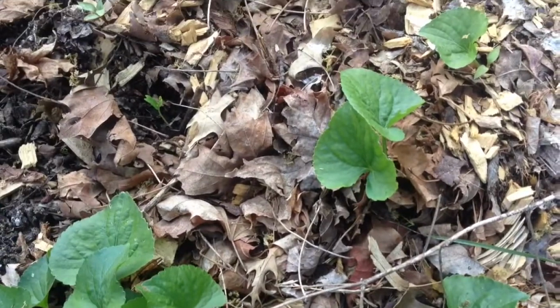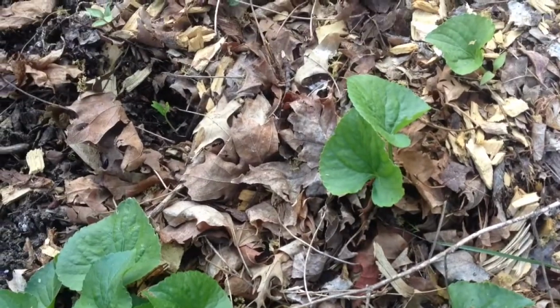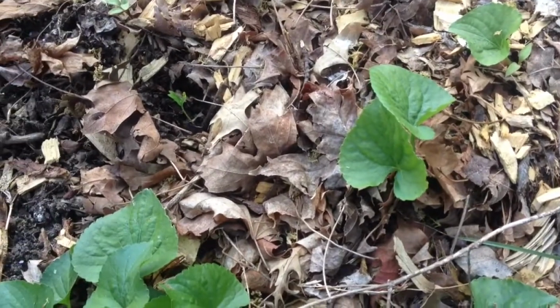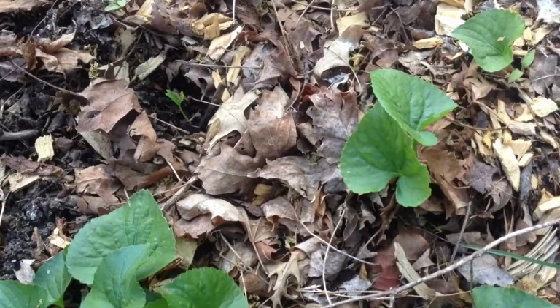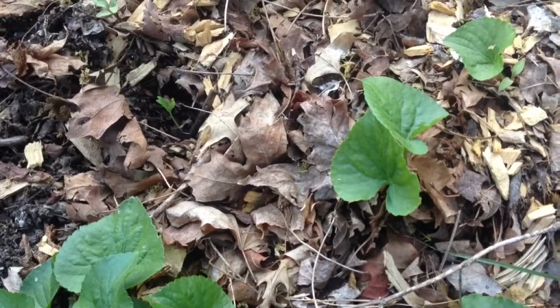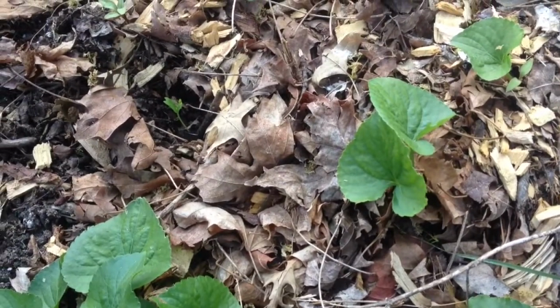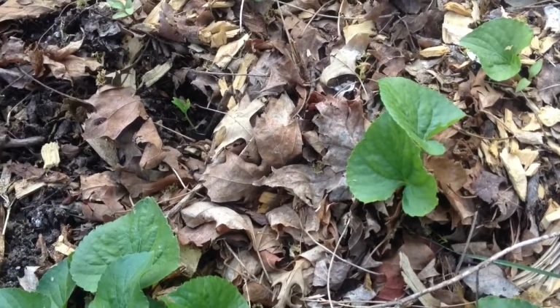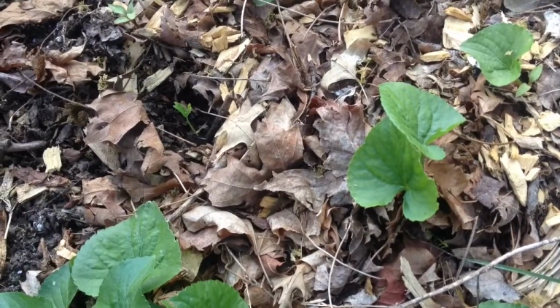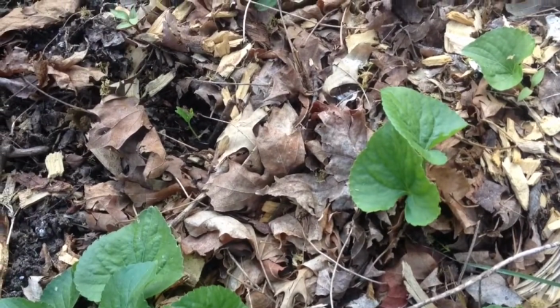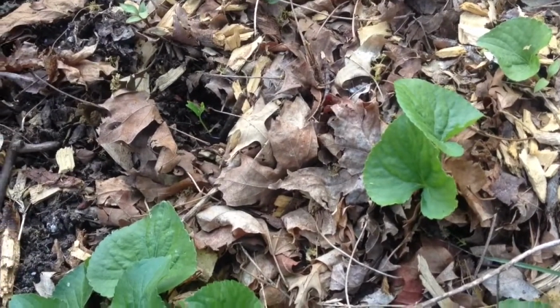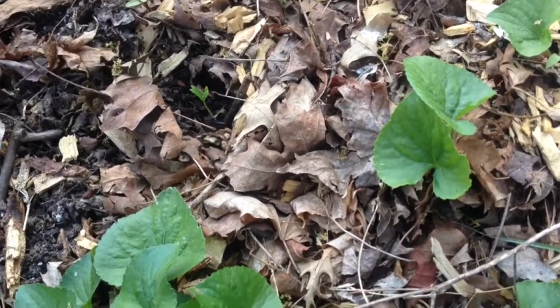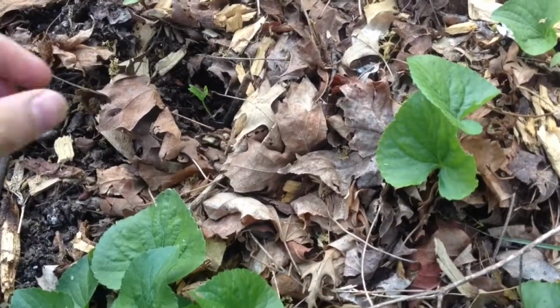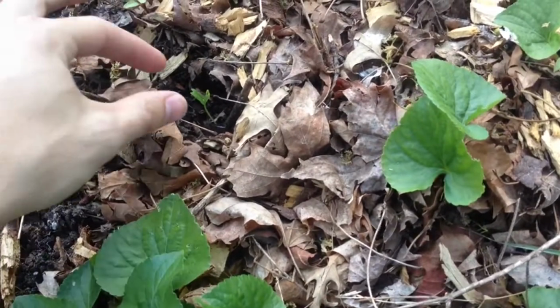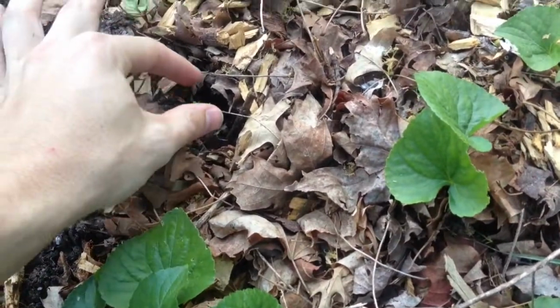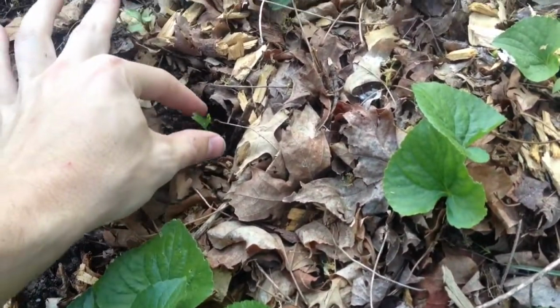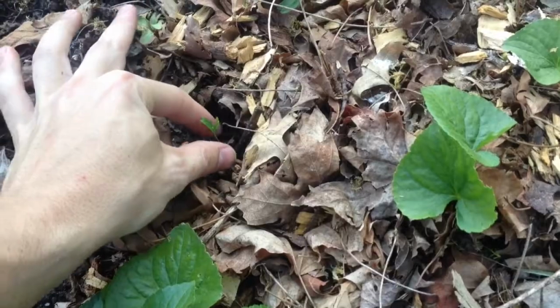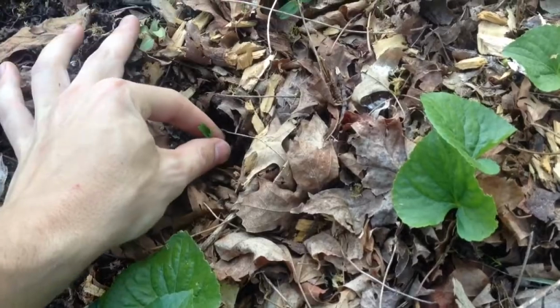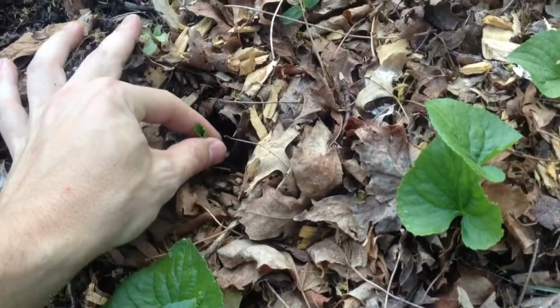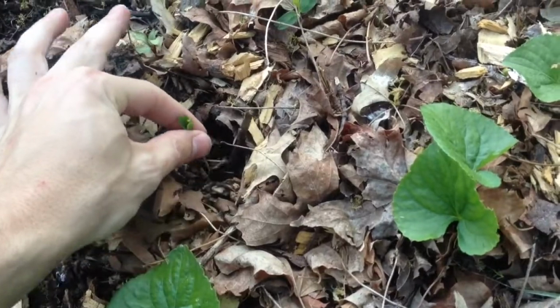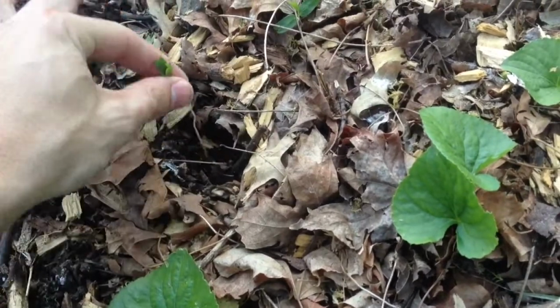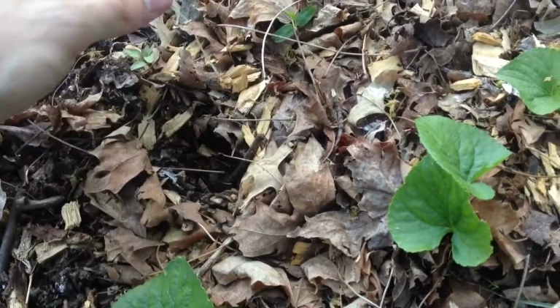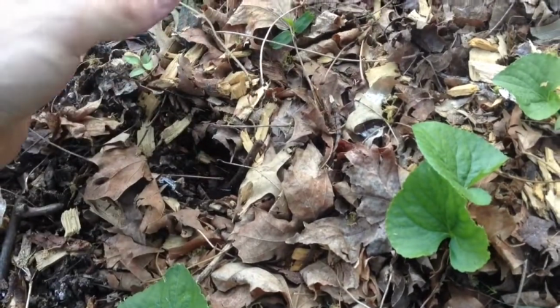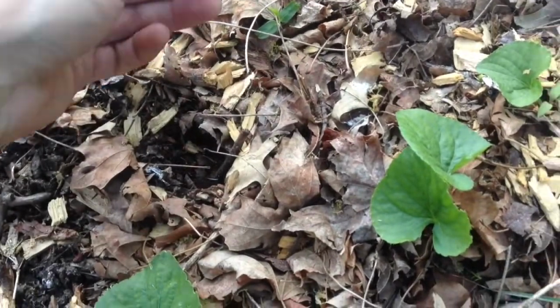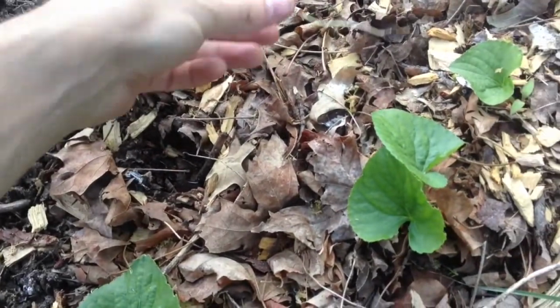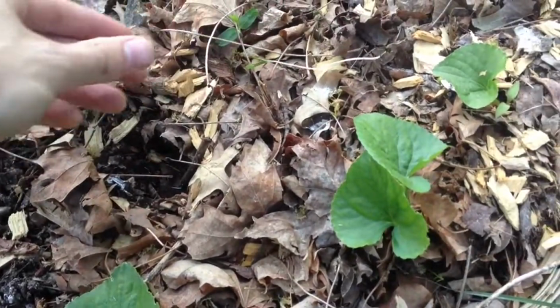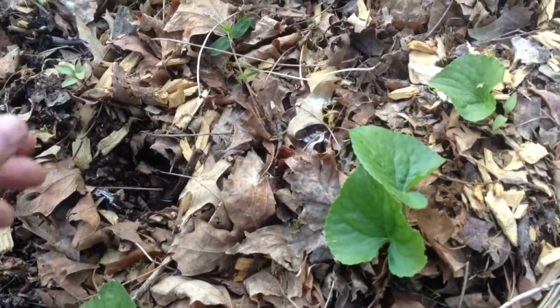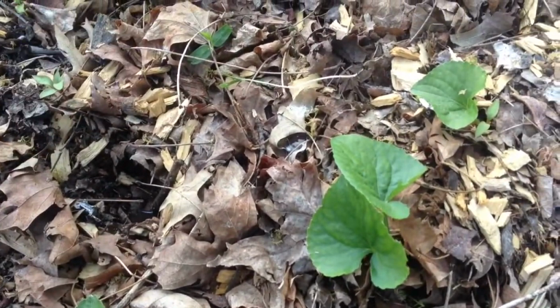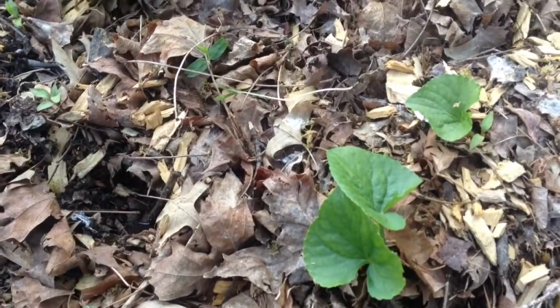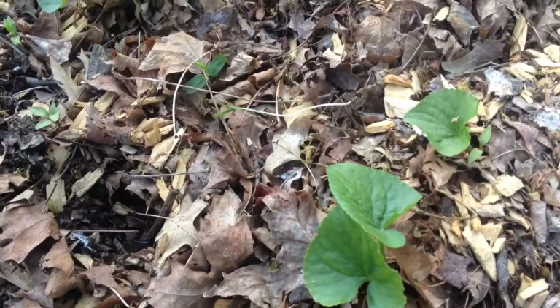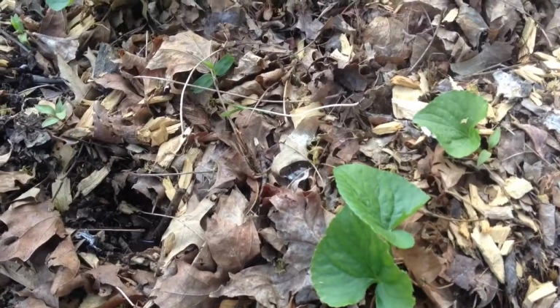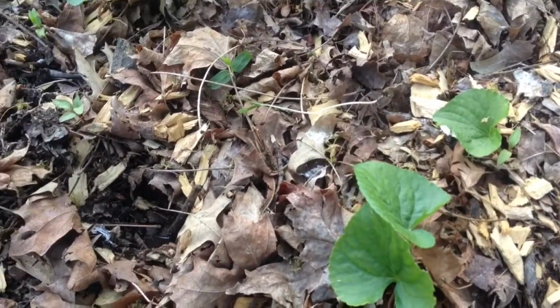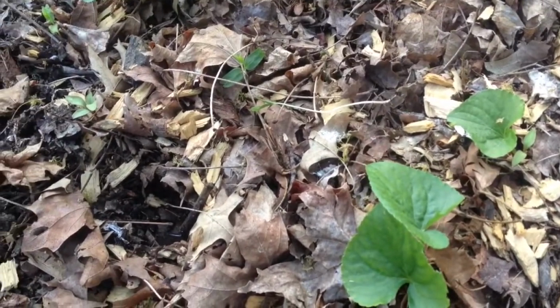Here's a quick video on my weeding technique. It's really simple, kind of obvious. You pick the weed that you don't want and you lay it right down as mulch on top.